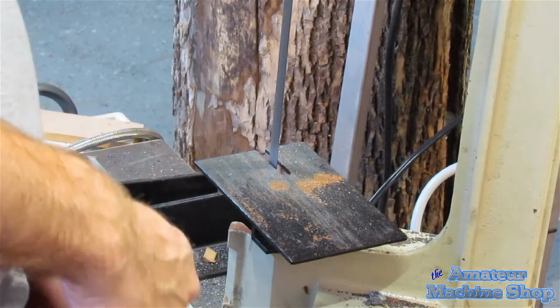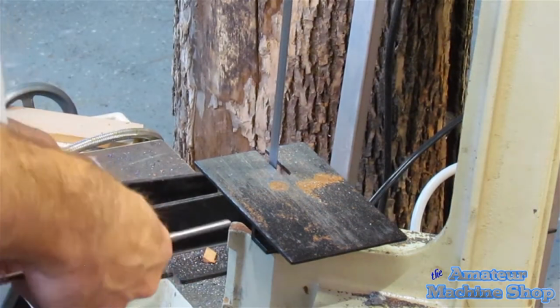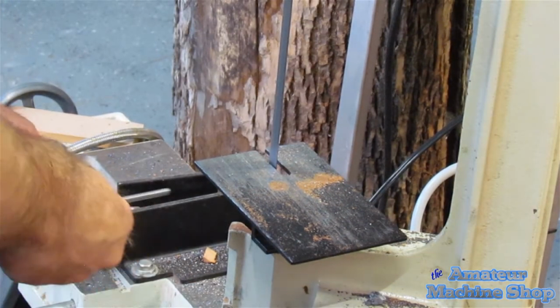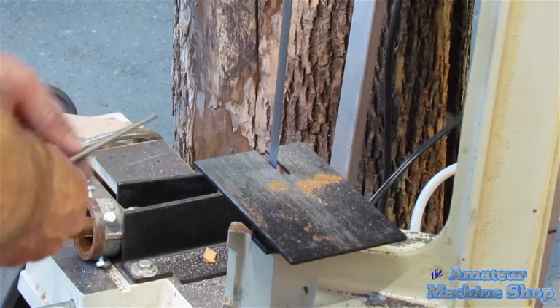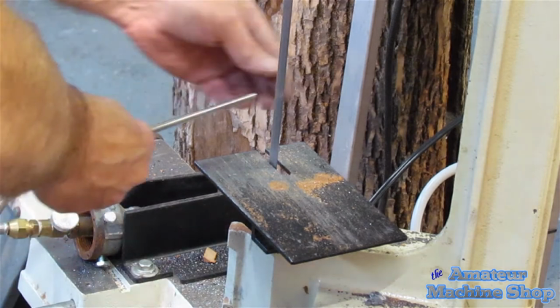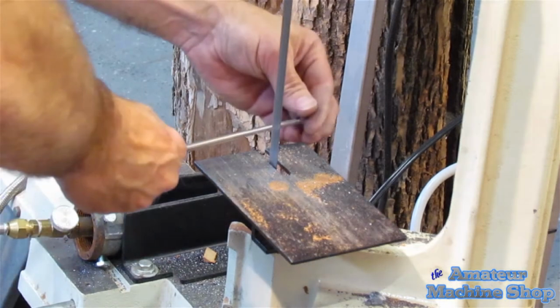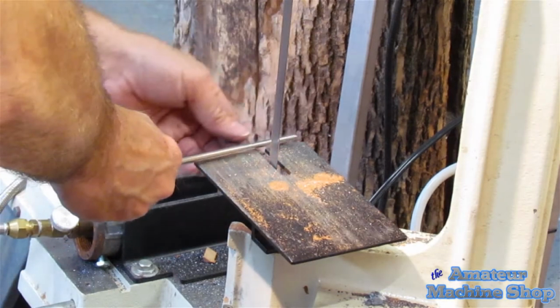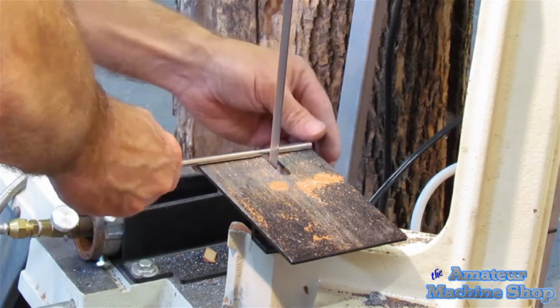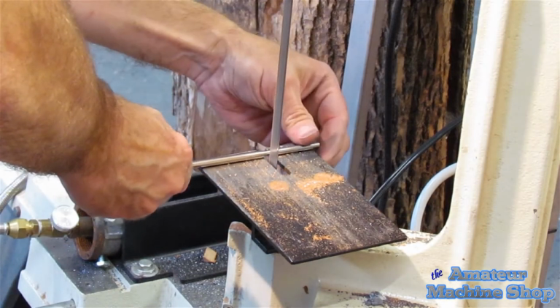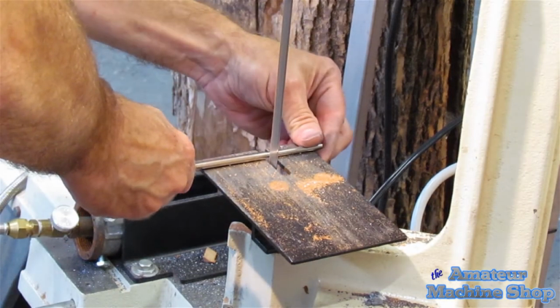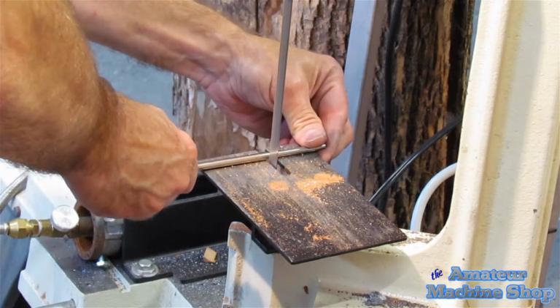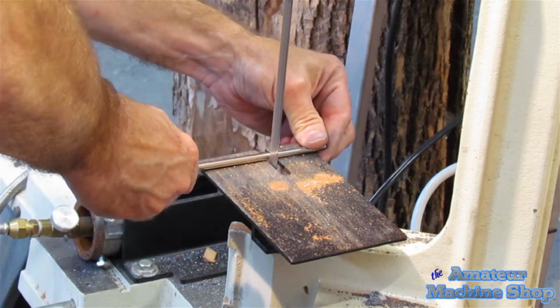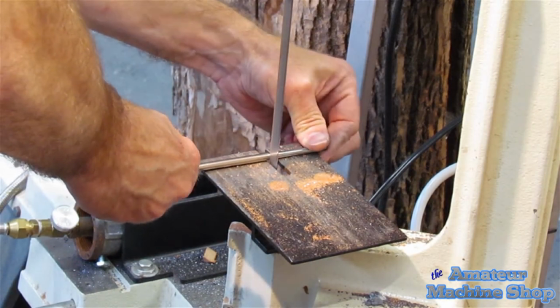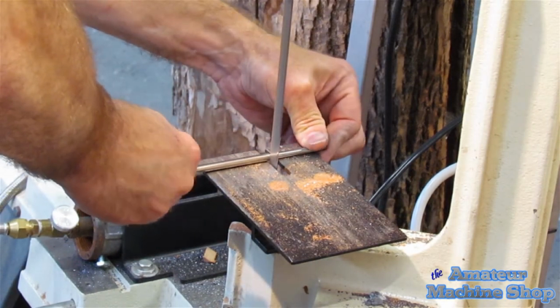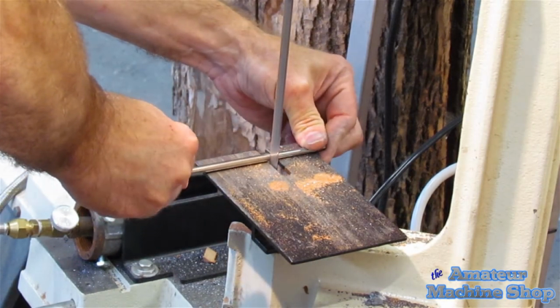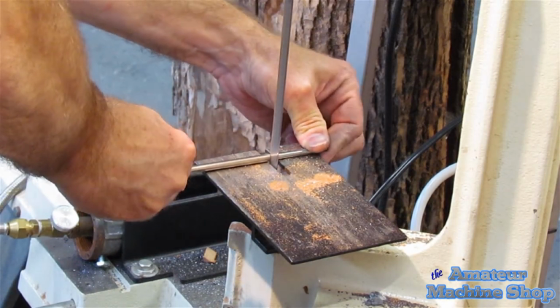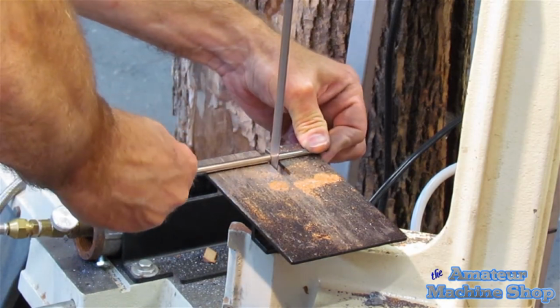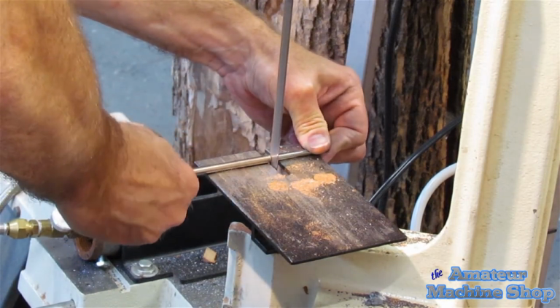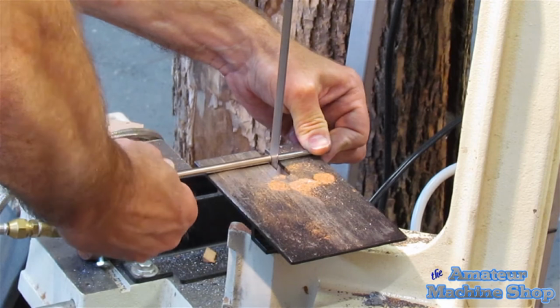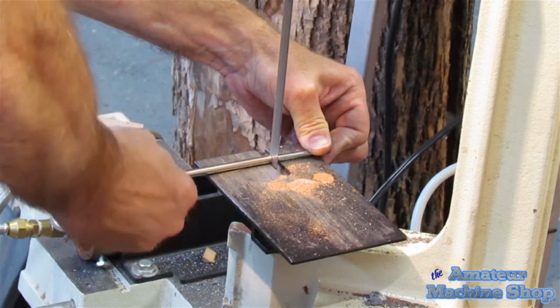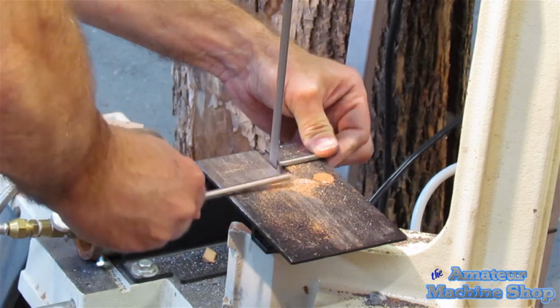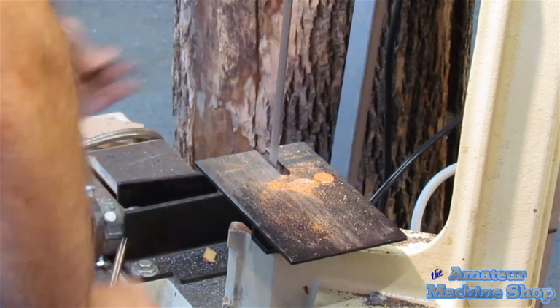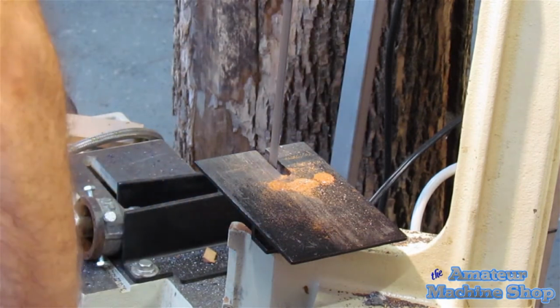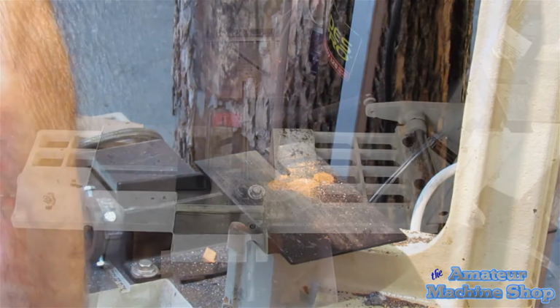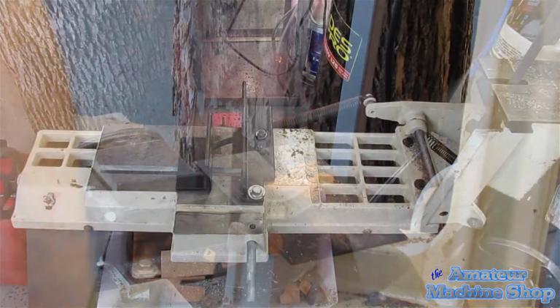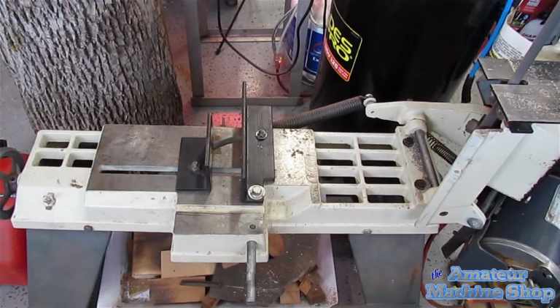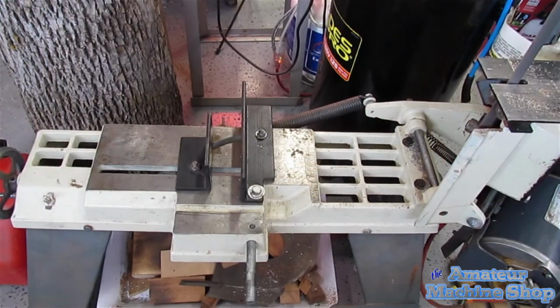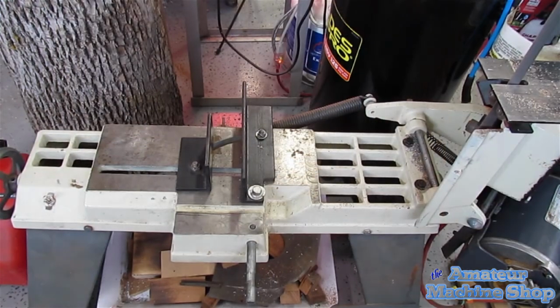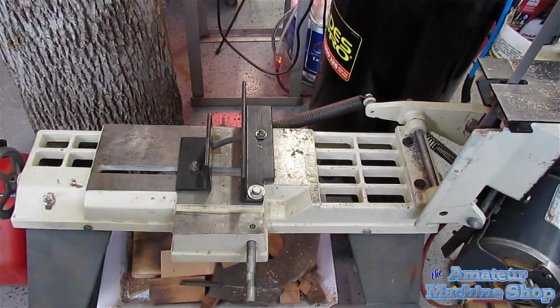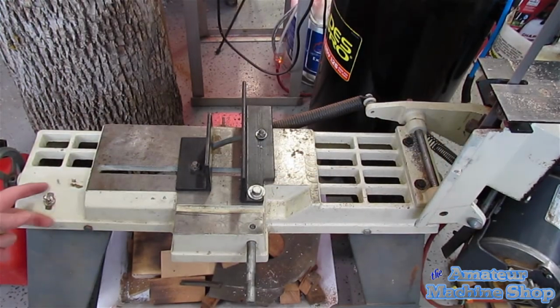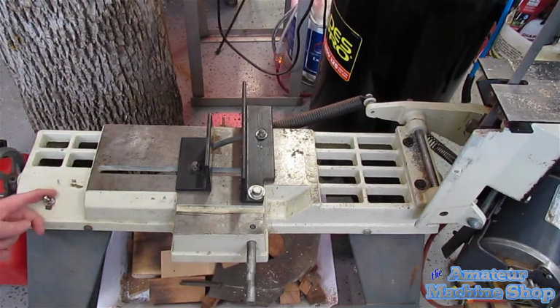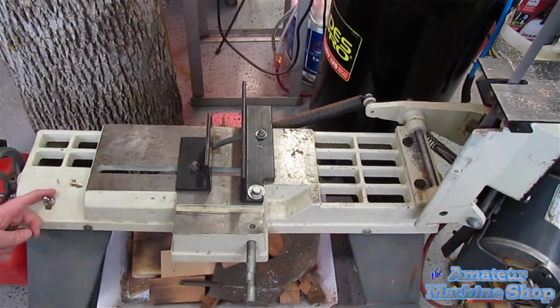I find myself using the horizontal bandsaw in a vertical position a lot. It is very handy to be able to cut steel, brass, aluminum, plastic and even wood. Not having to pay for cut-to-length pieces is an added bonus.